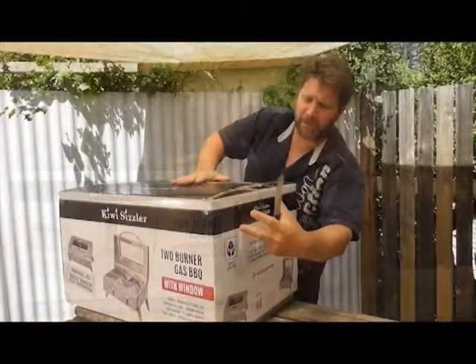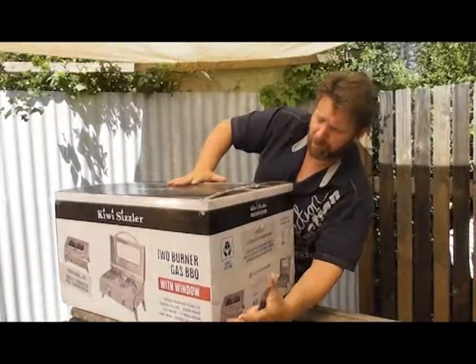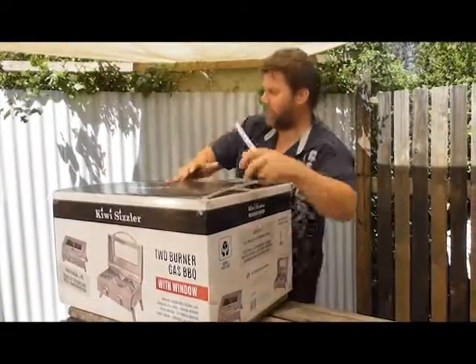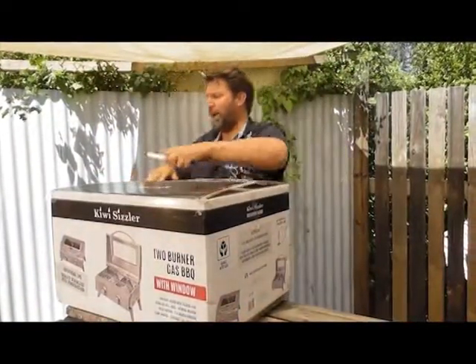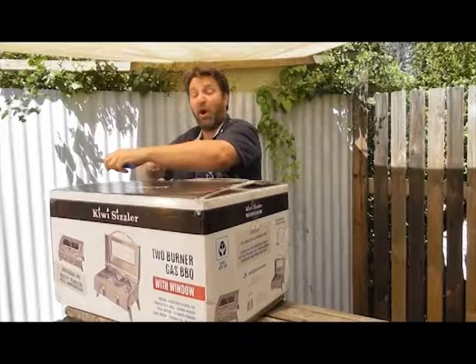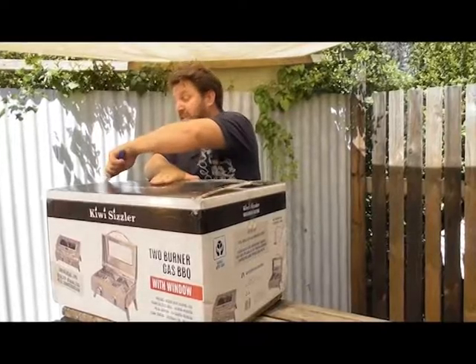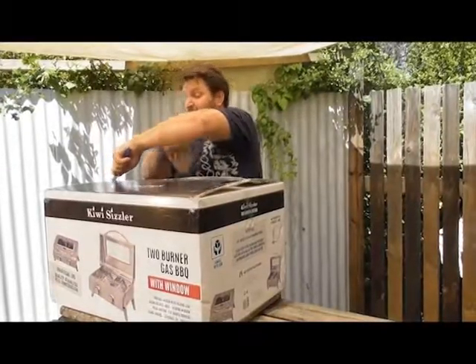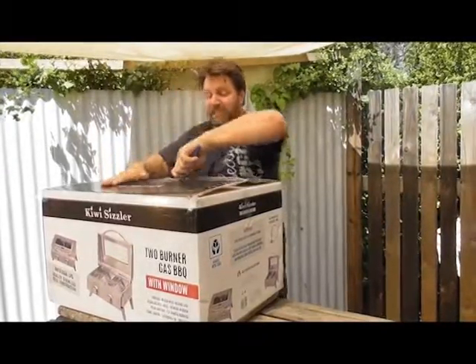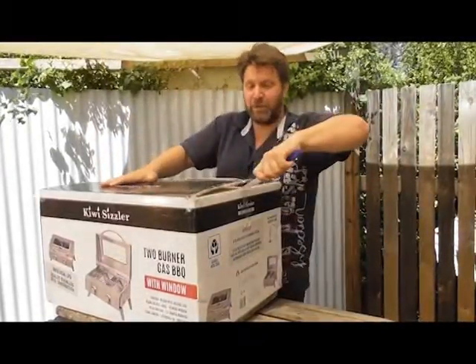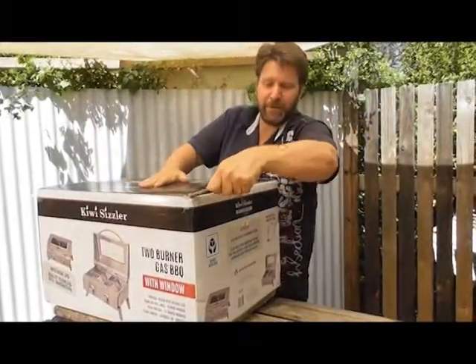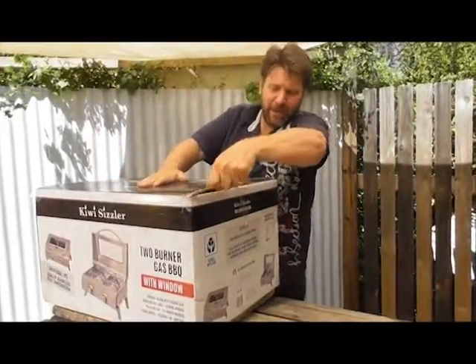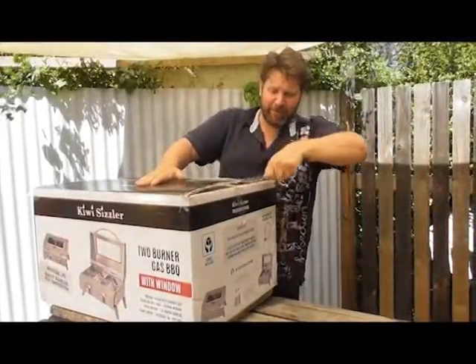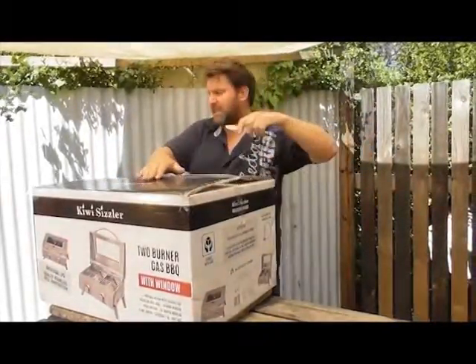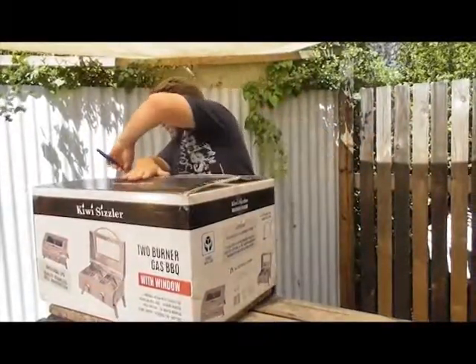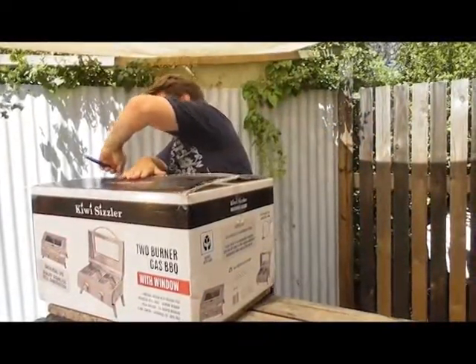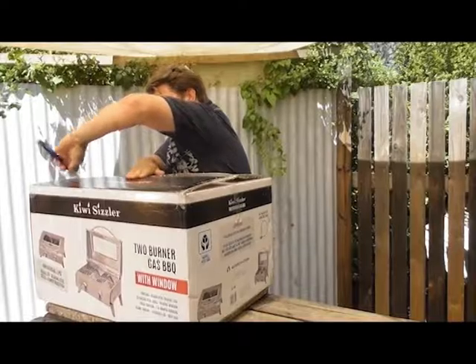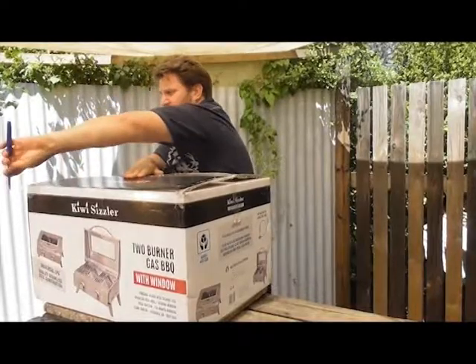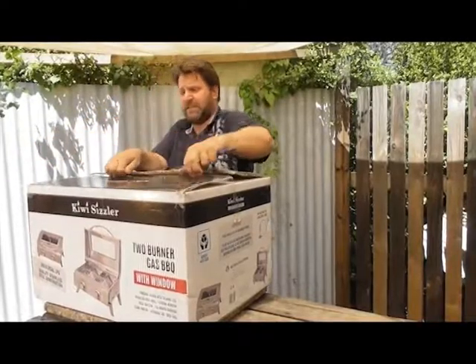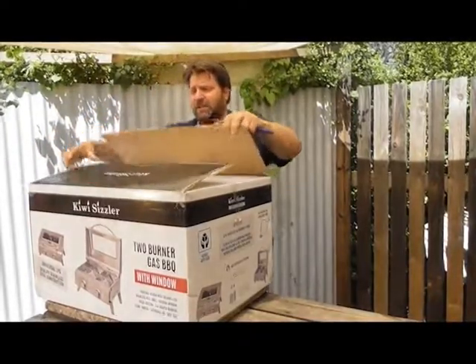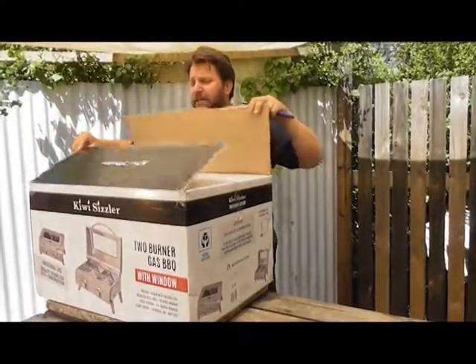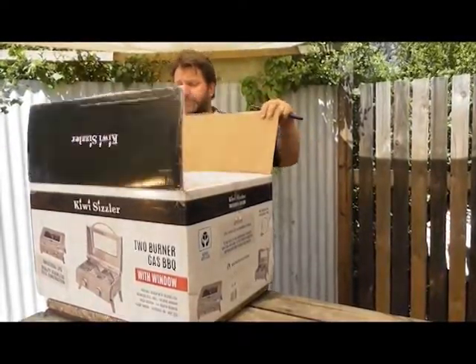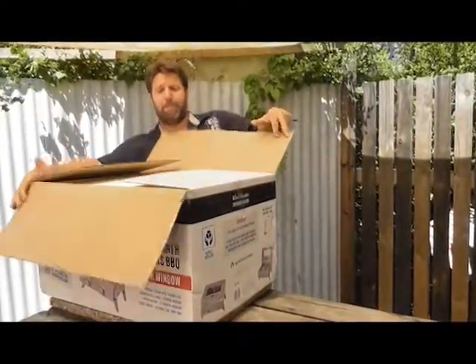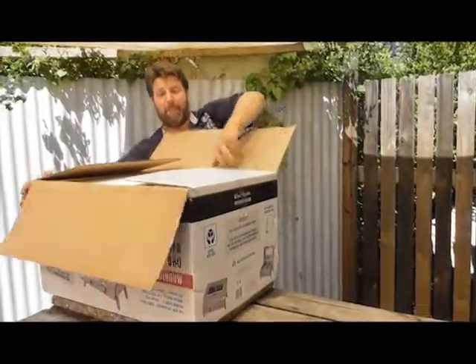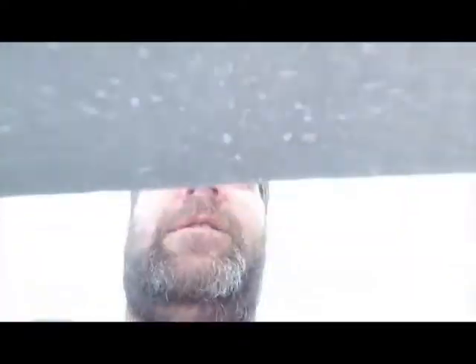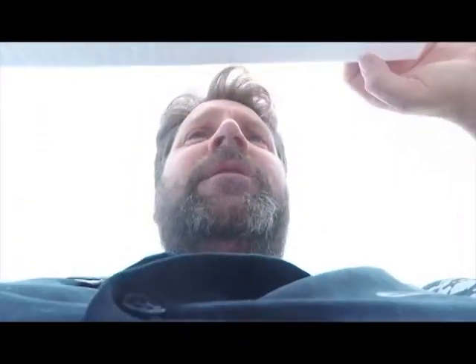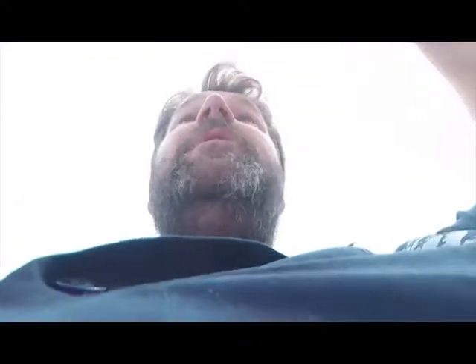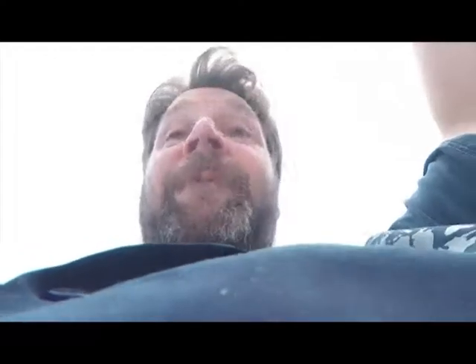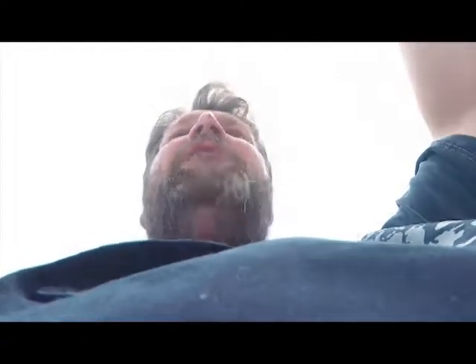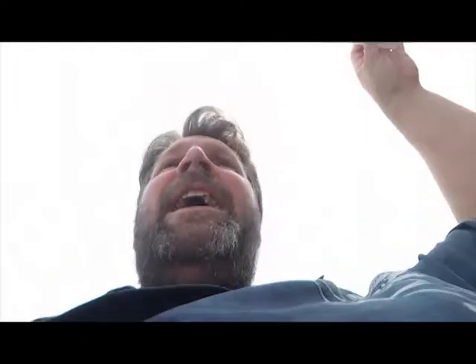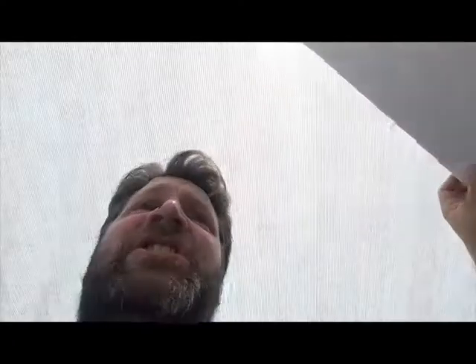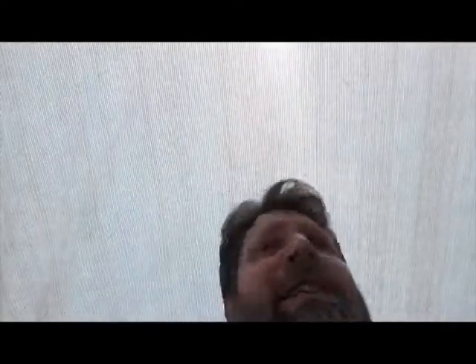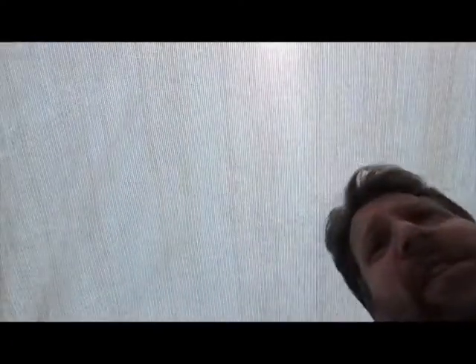It comes in a great big box, well packaged. We're going to open this fantastic barbecue up and have a look-see at what's inside it here. Fantastic — look at this.